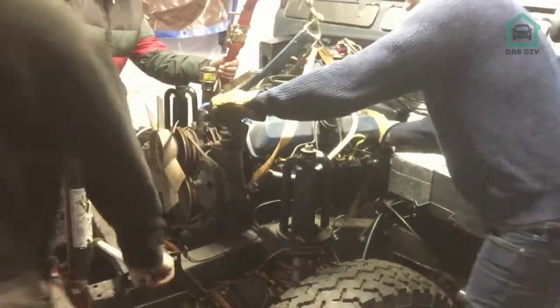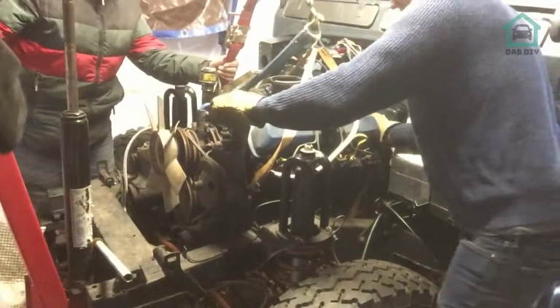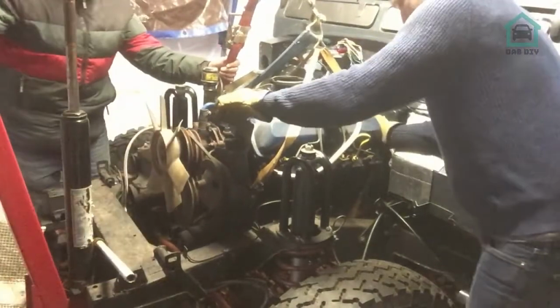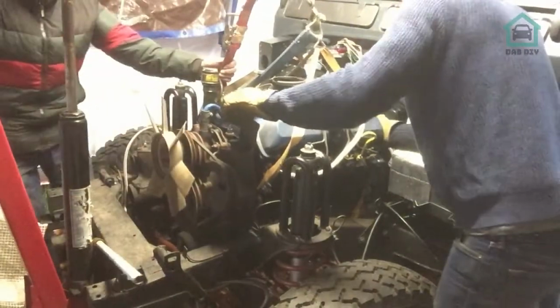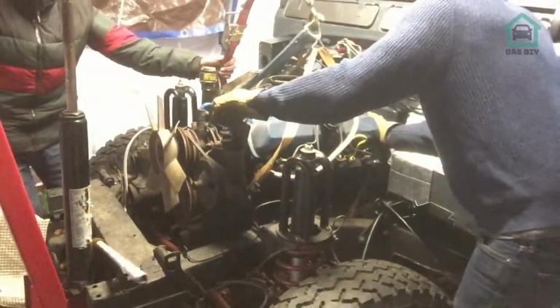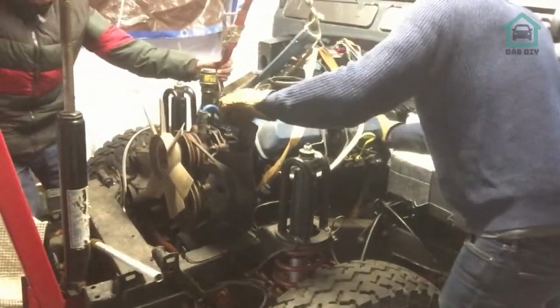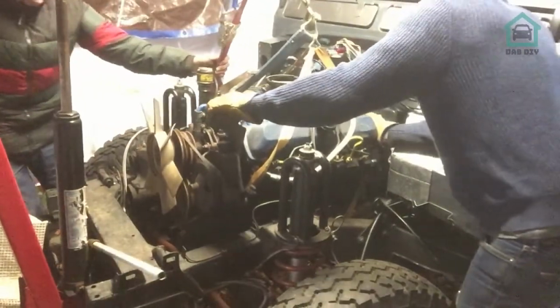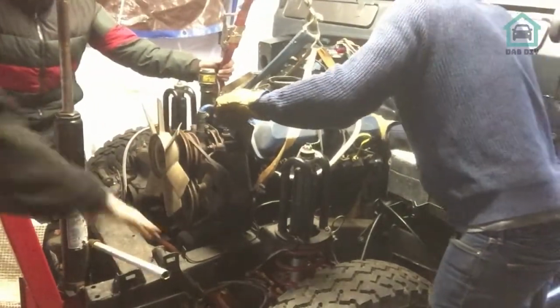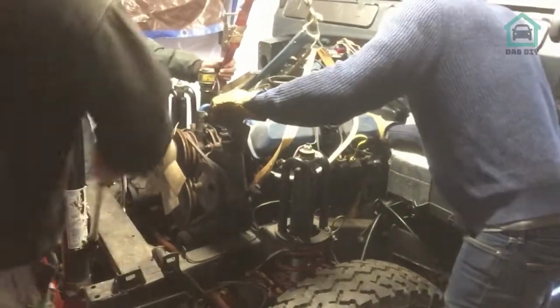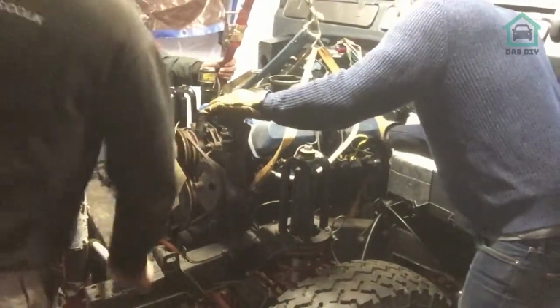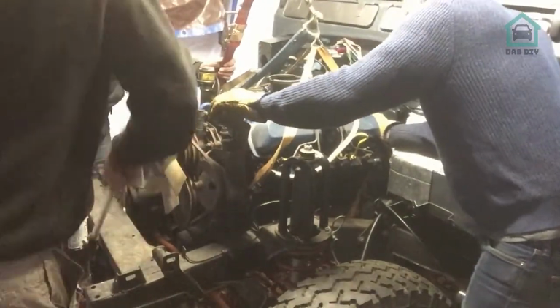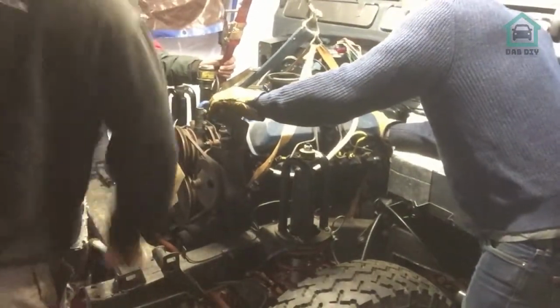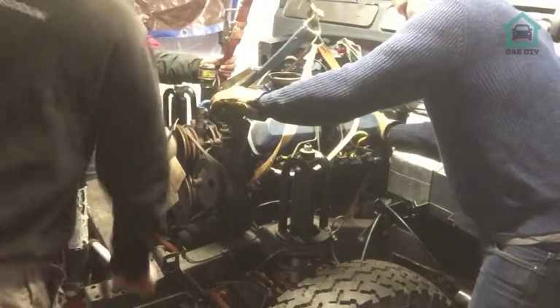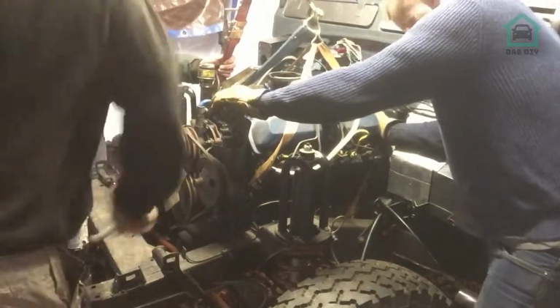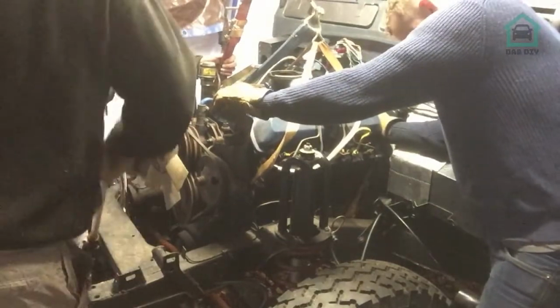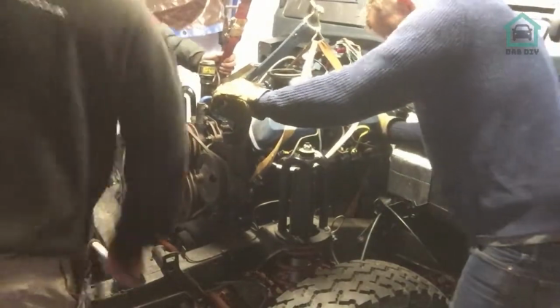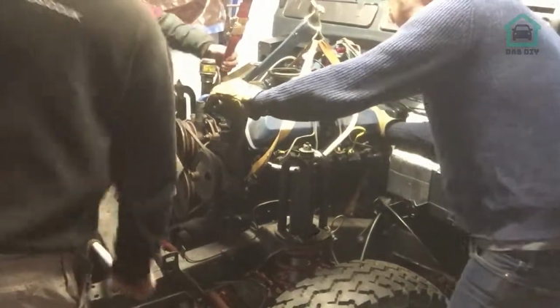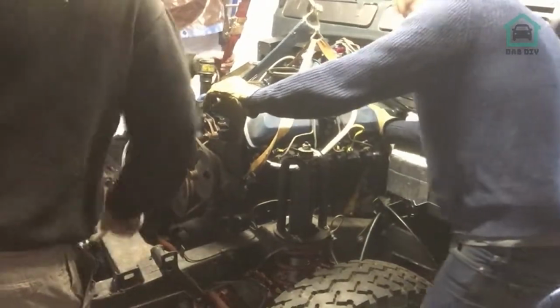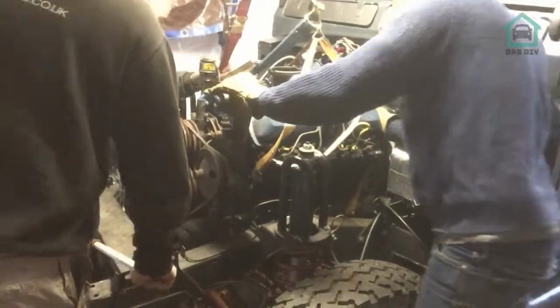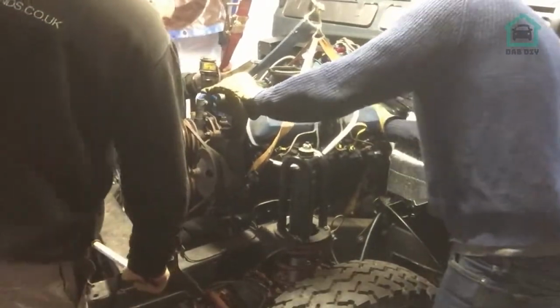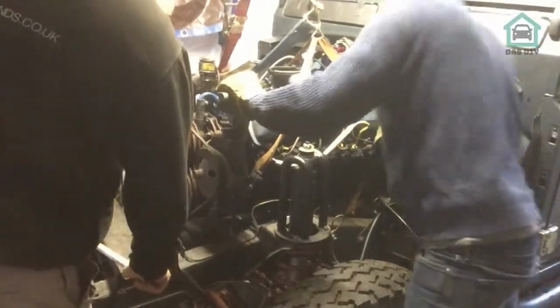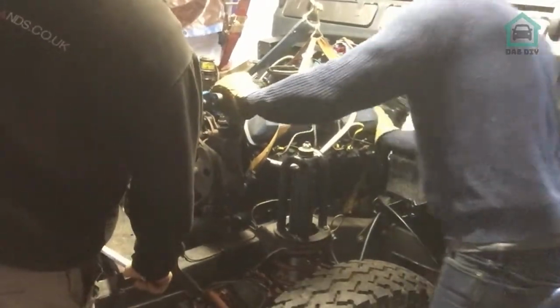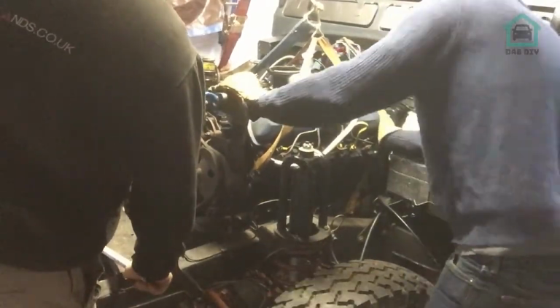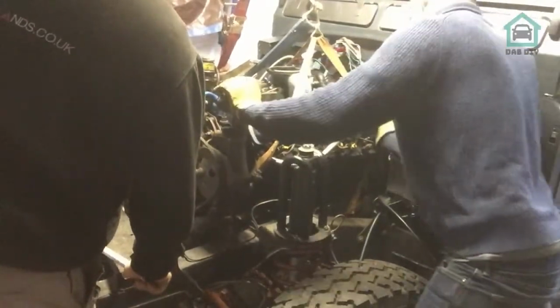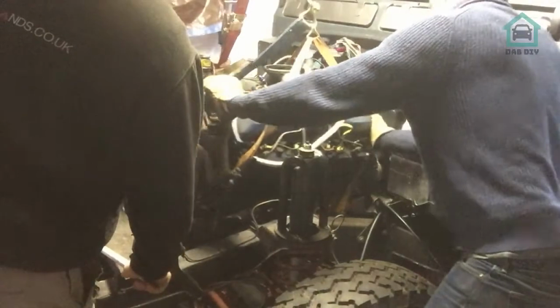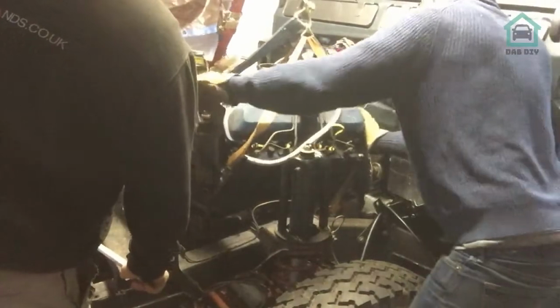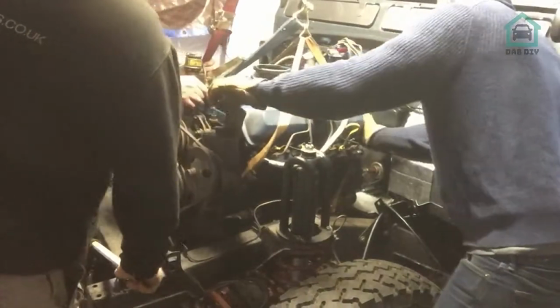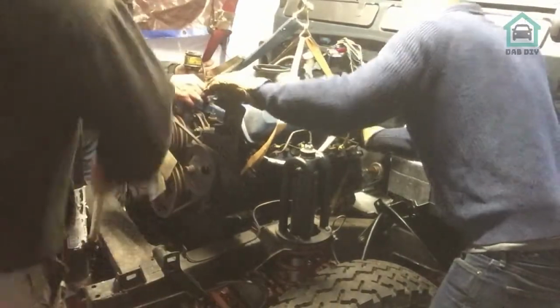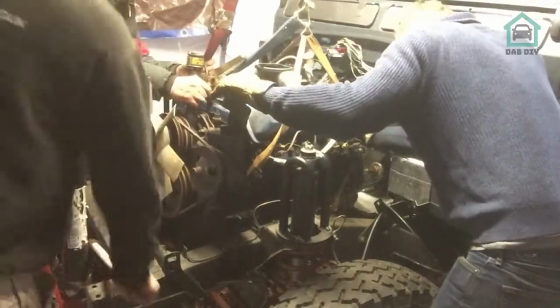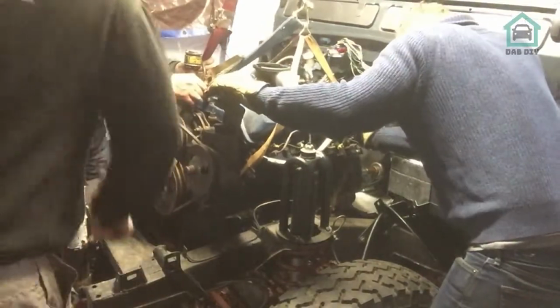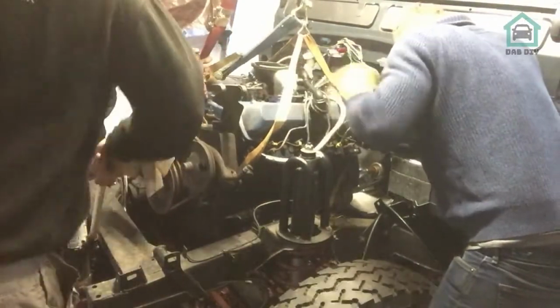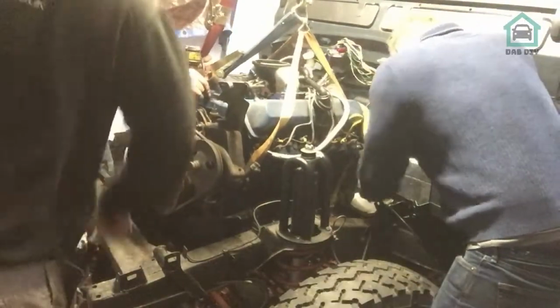Engine is coming out — pull it back, lift it up. It was catching on the chassis there. Now it's clear. Yeah — the bush was the problem.